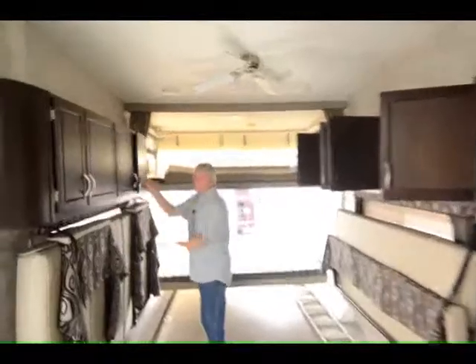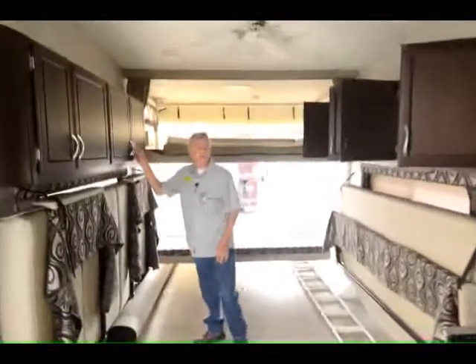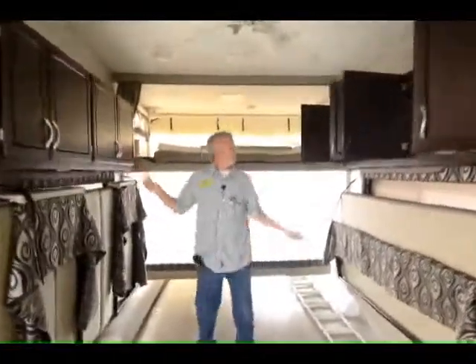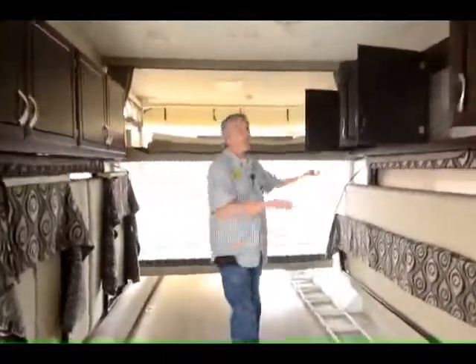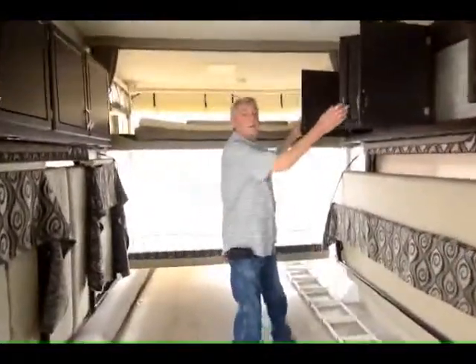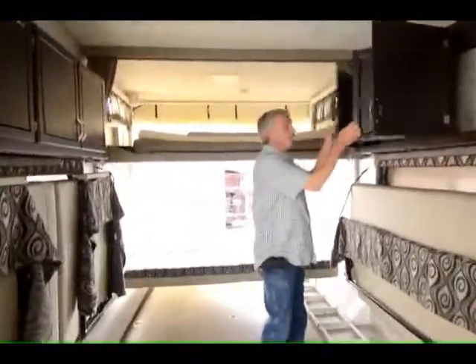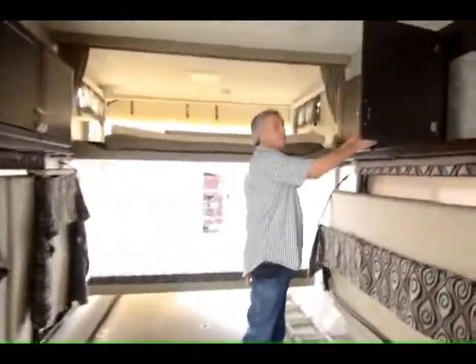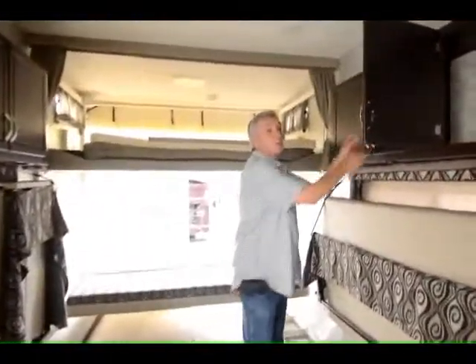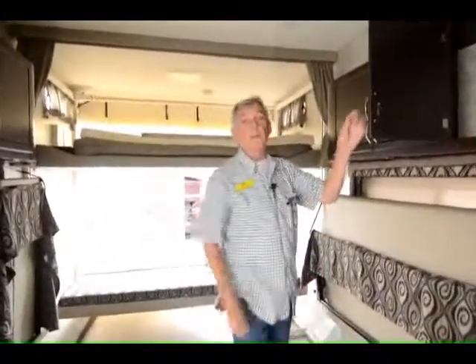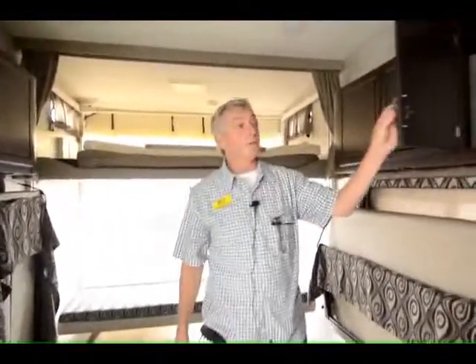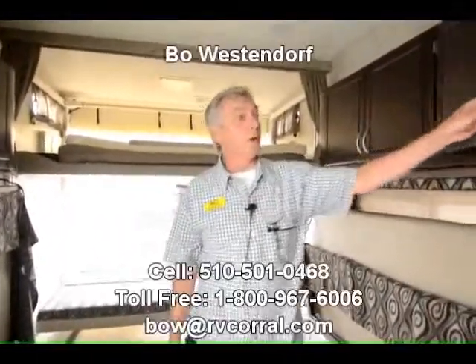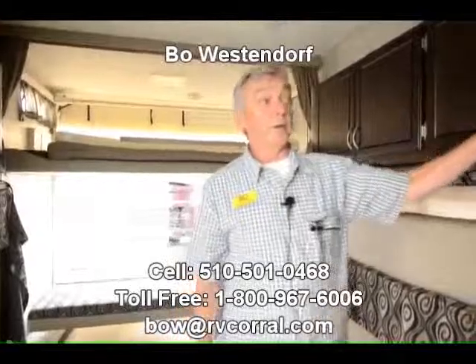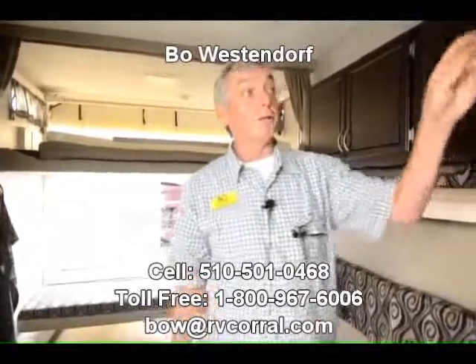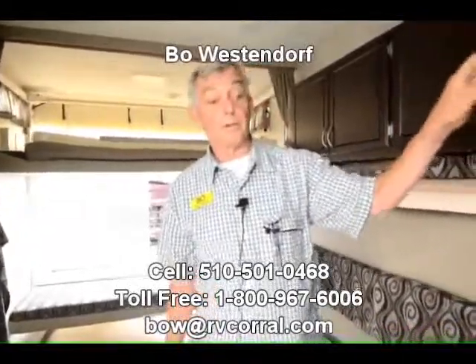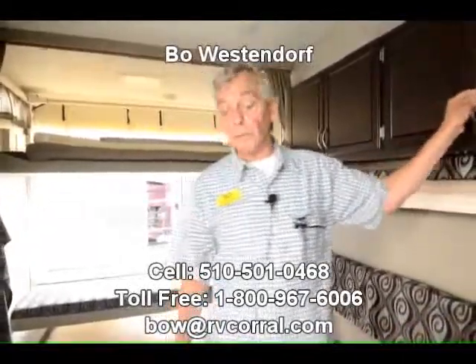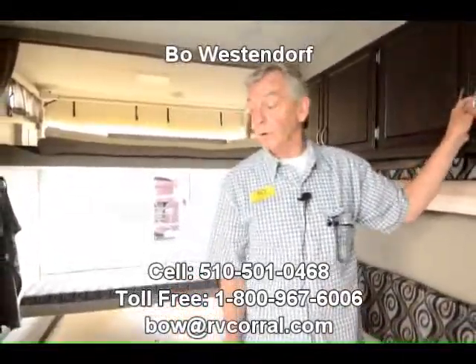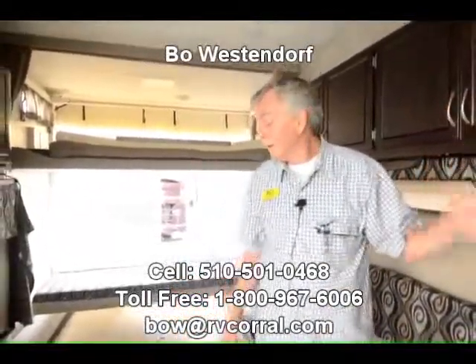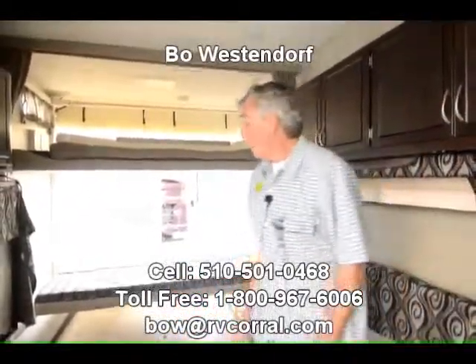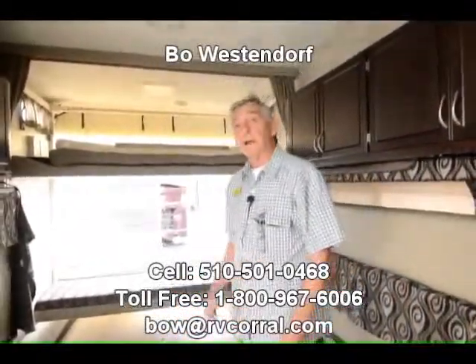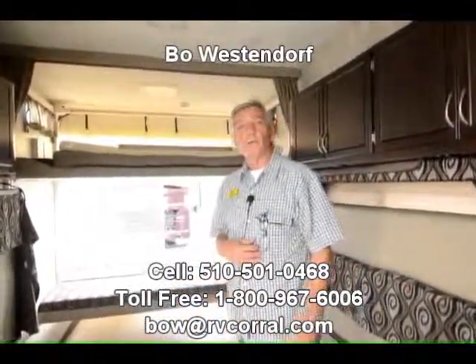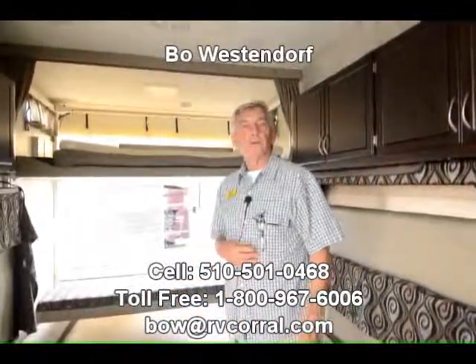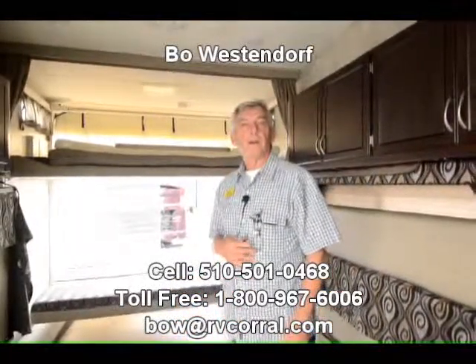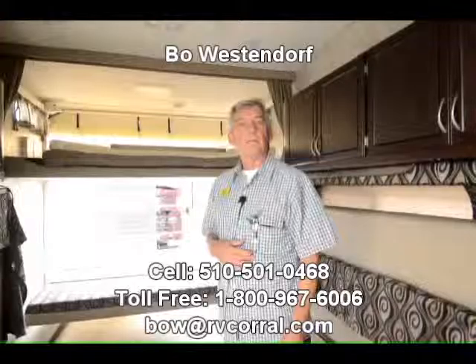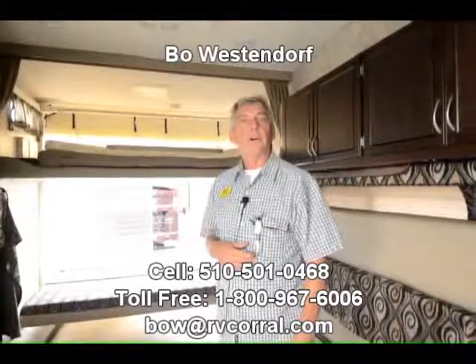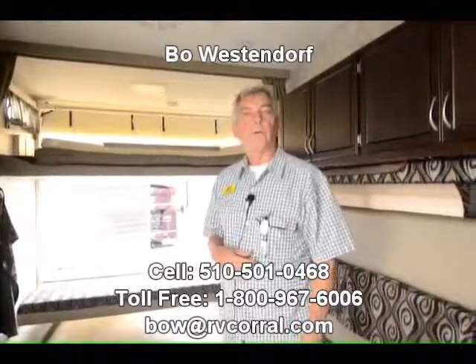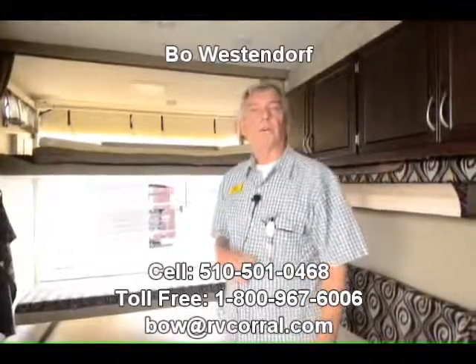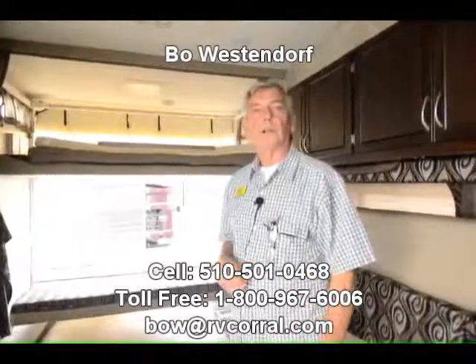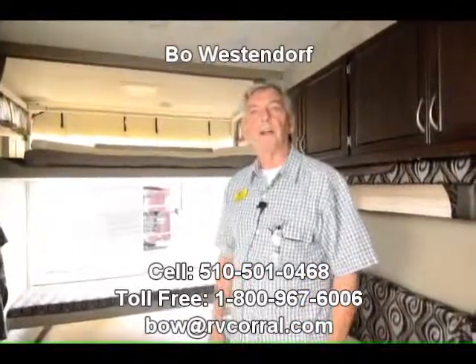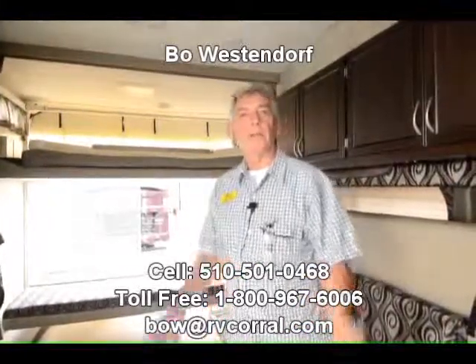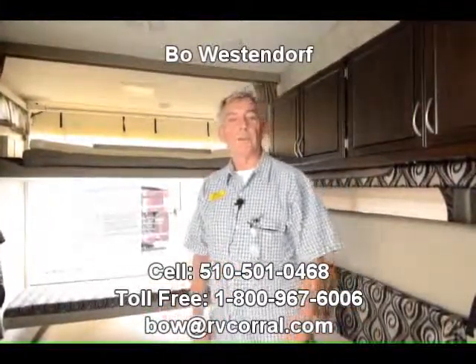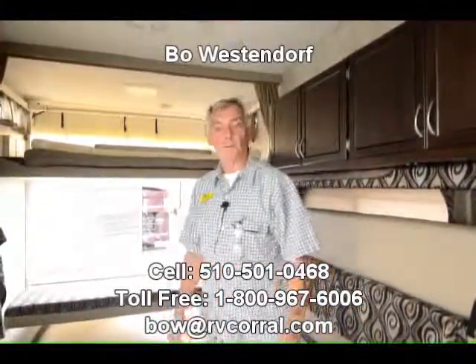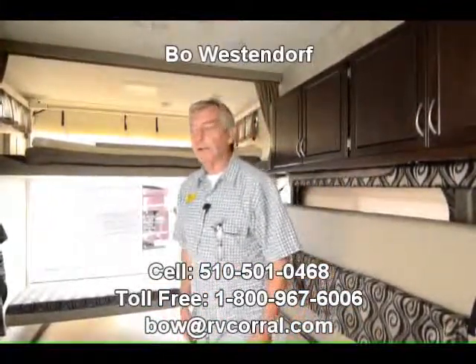We'd like for you to come in and see this in person. This is a really nice toy hauler for something that has been gently pre-owned. My name is Beau Westendorf at 510-501-0468. Thank you for stopping in, and hope to see you again.